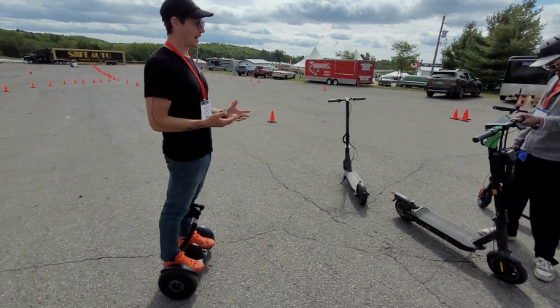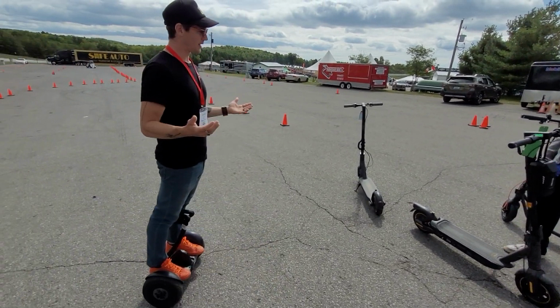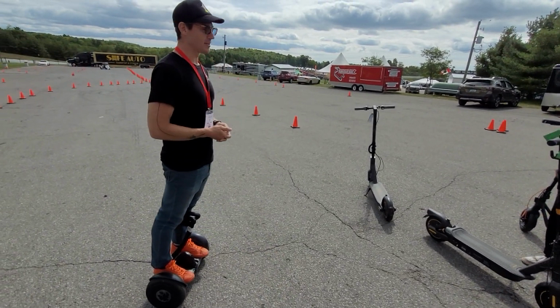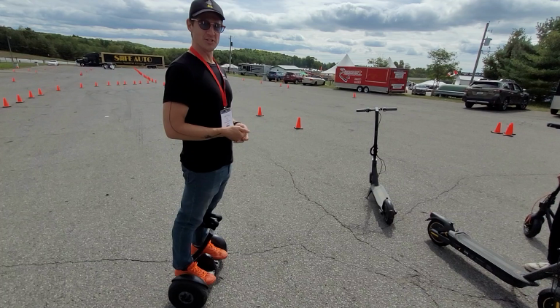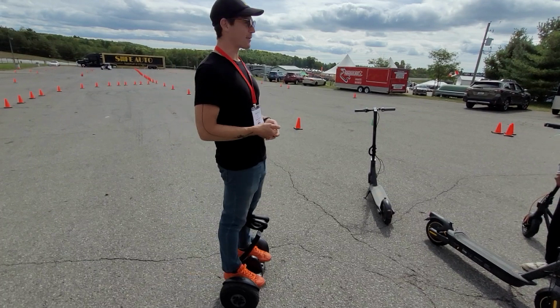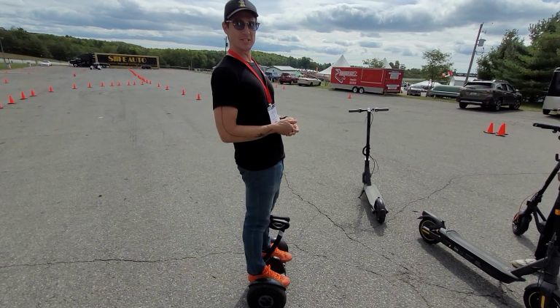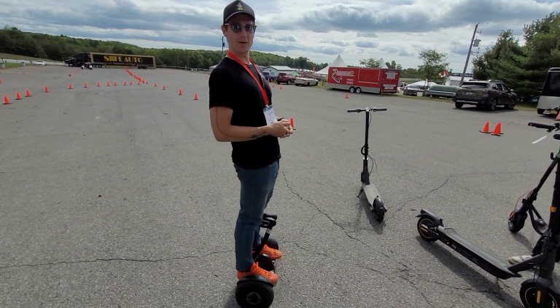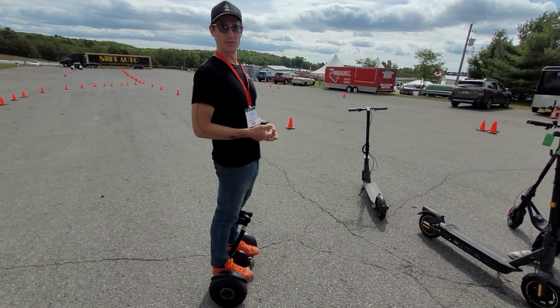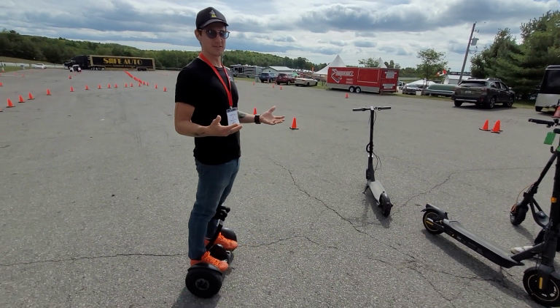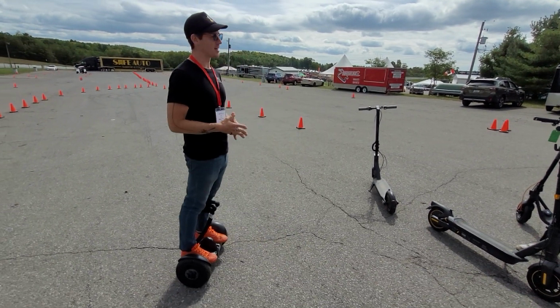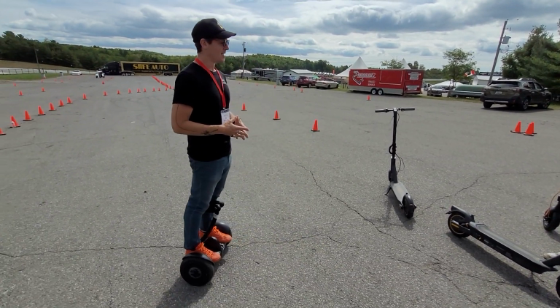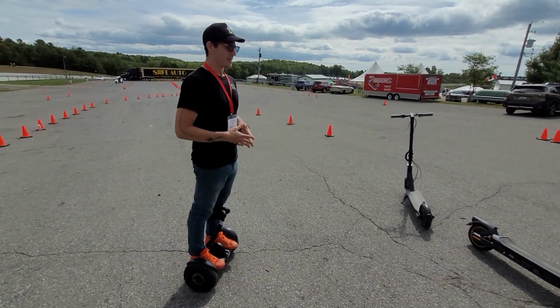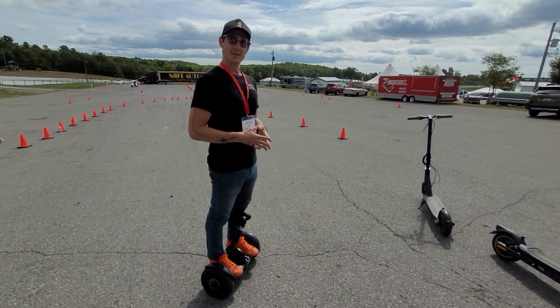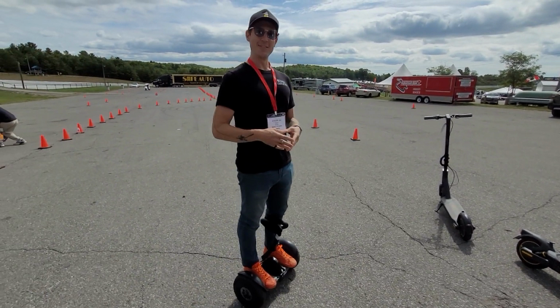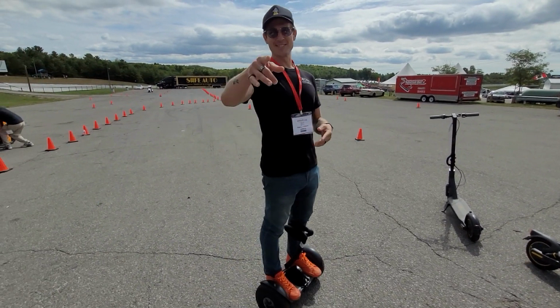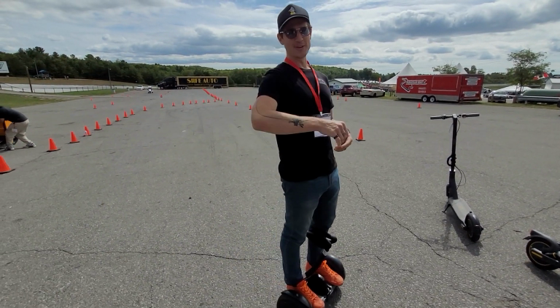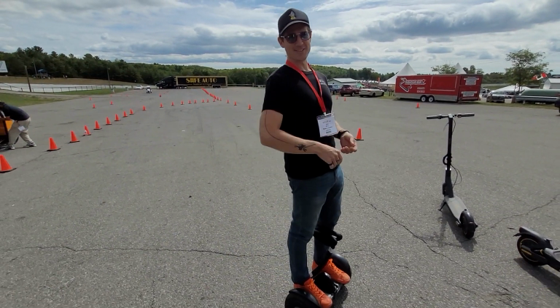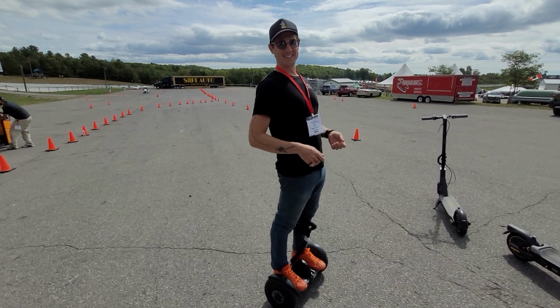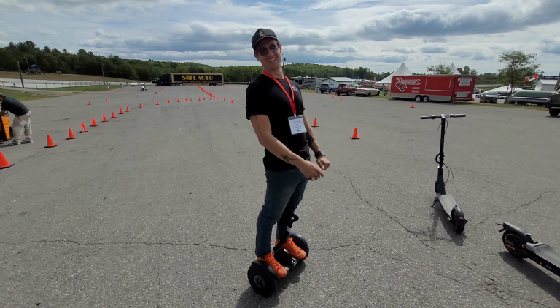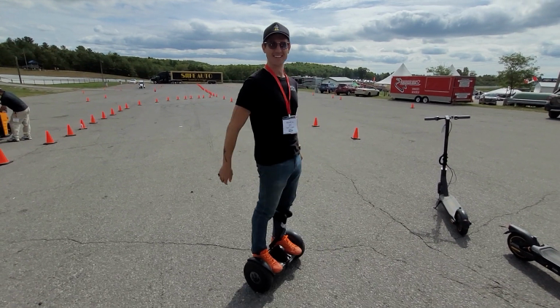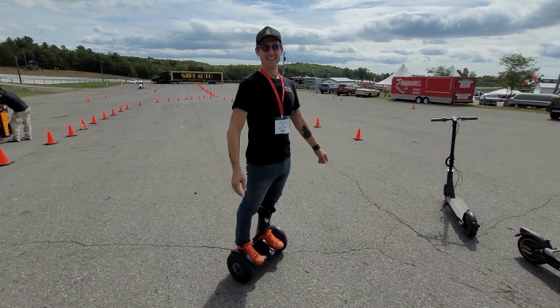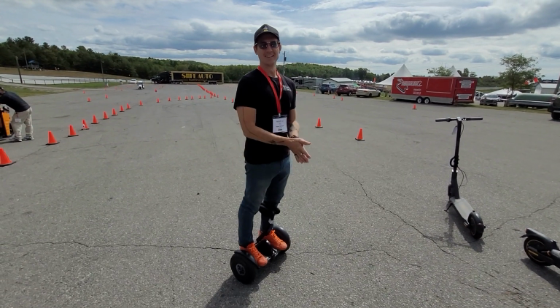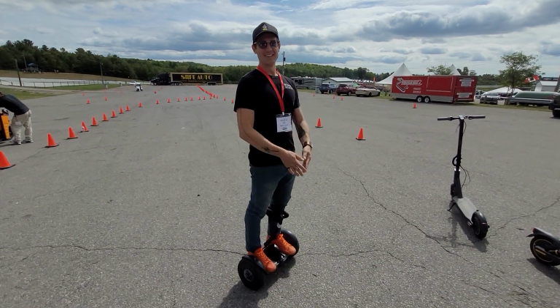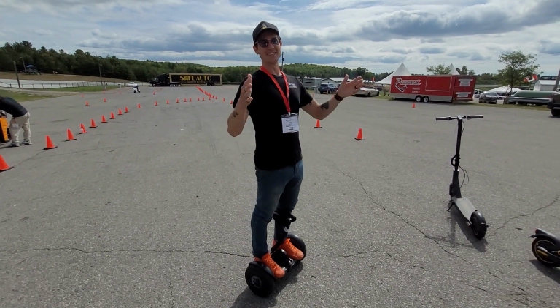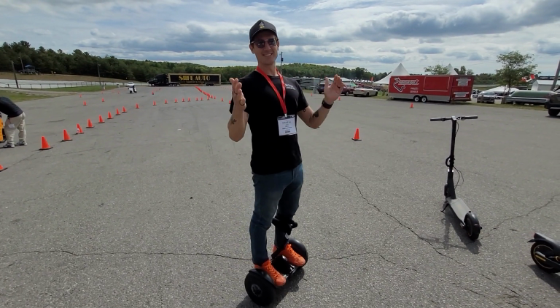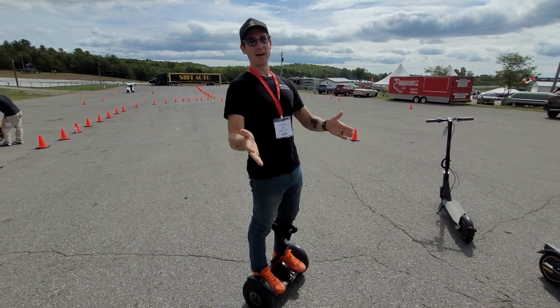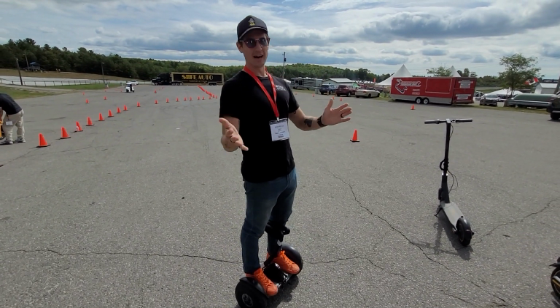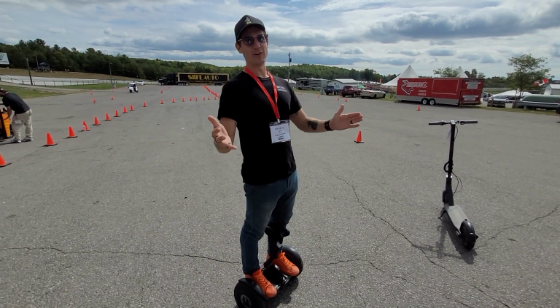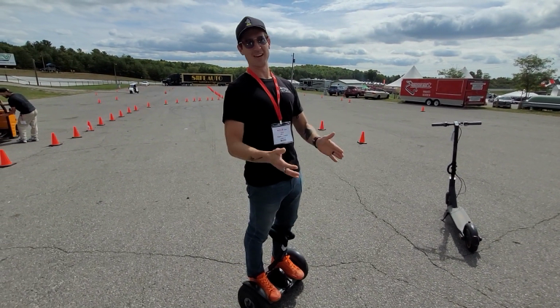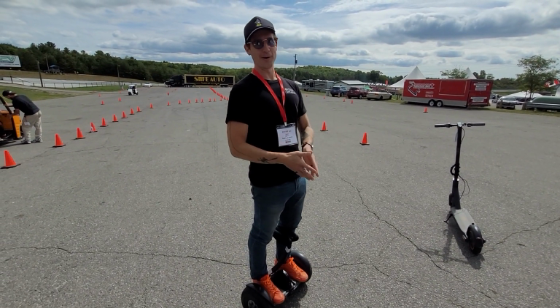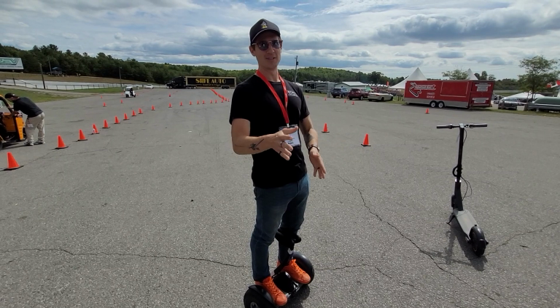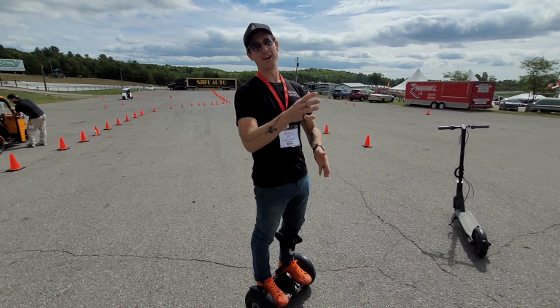We're Canada's original Segway retailer — that's right, 20 years next year. And we're located in the Distillery District. Our website is segwayofontario.com.